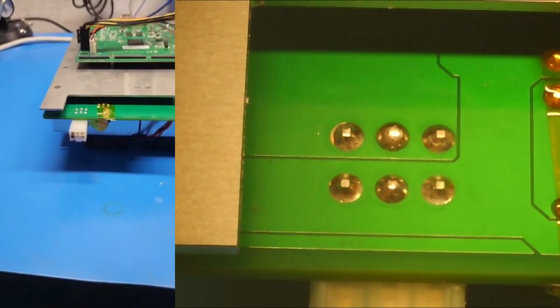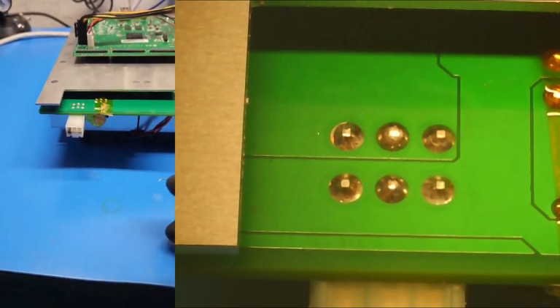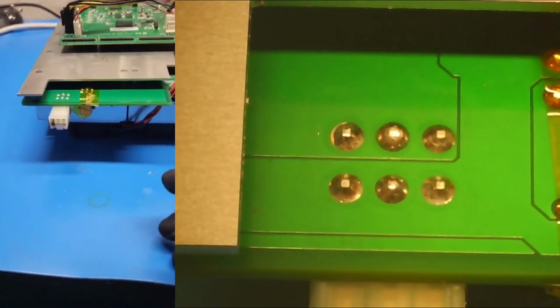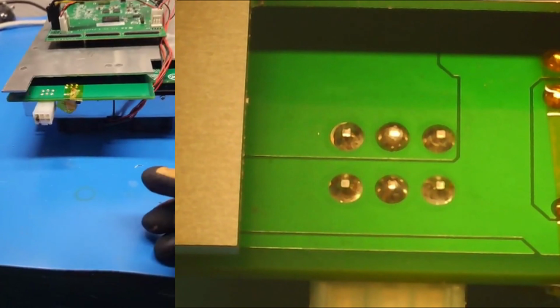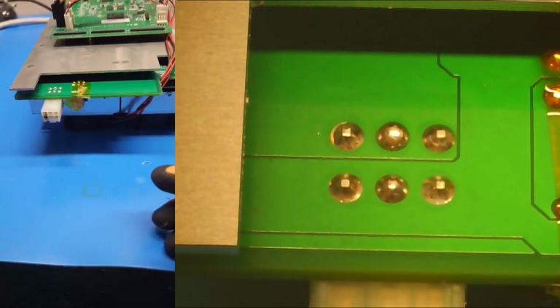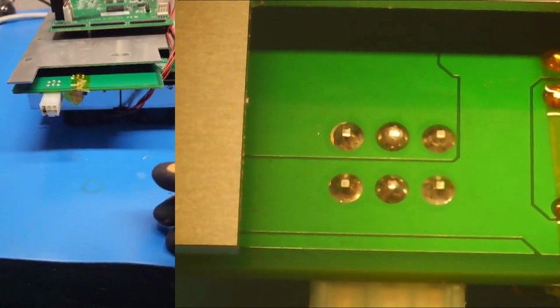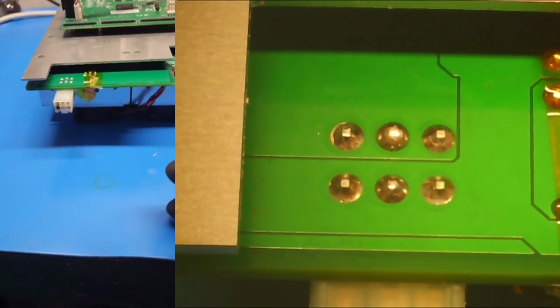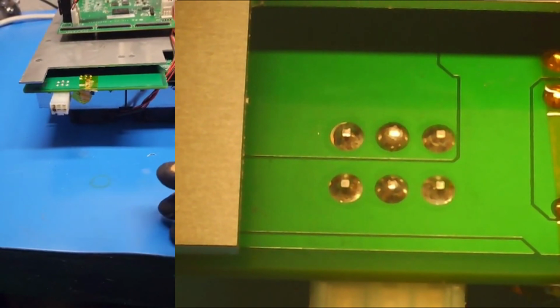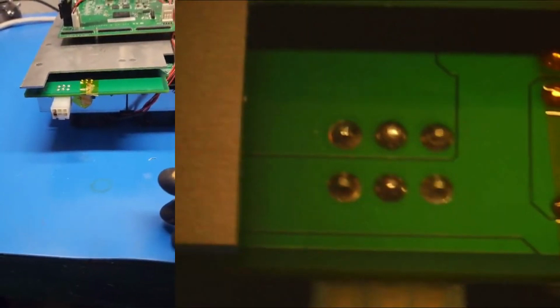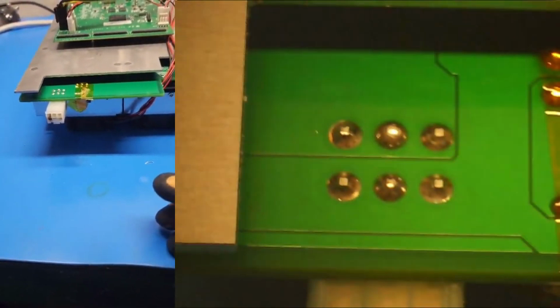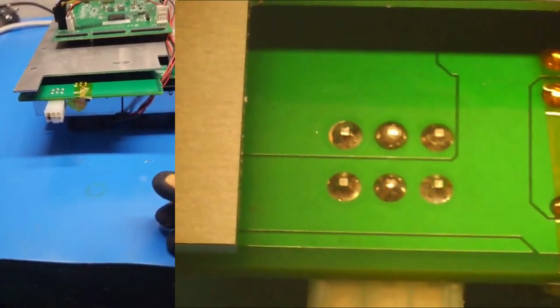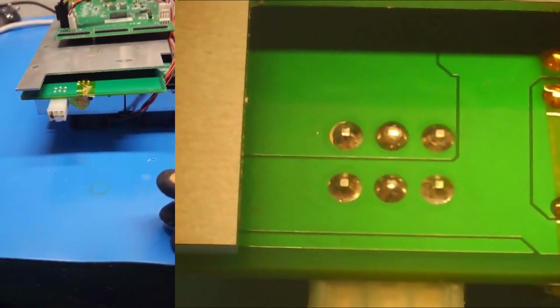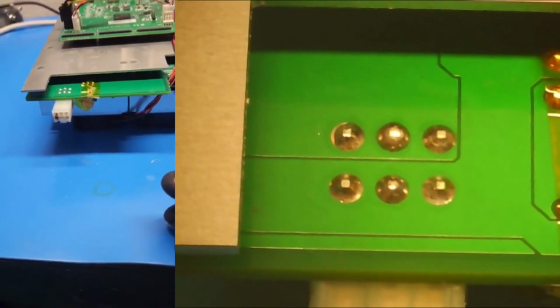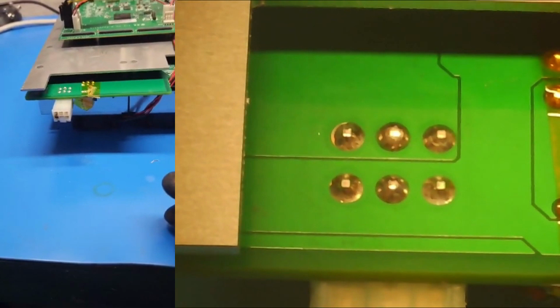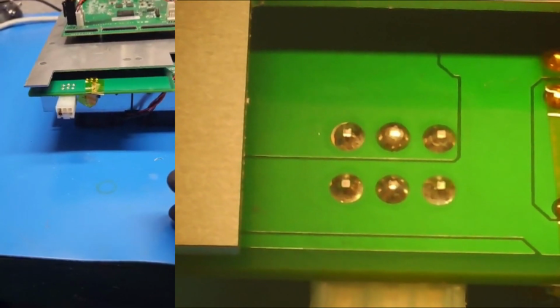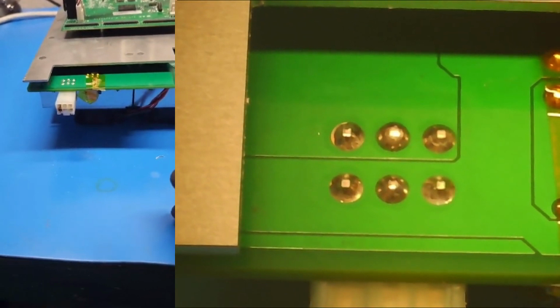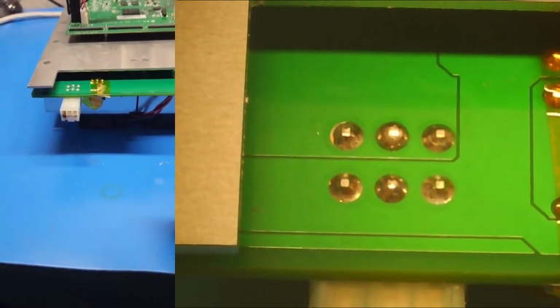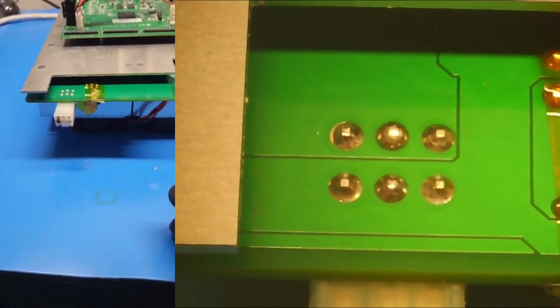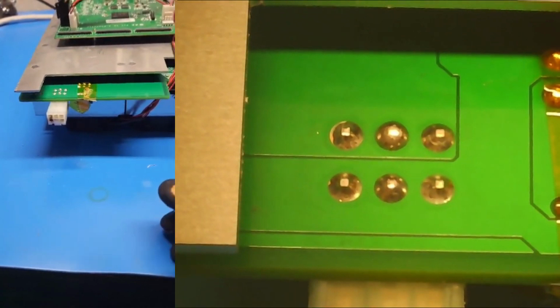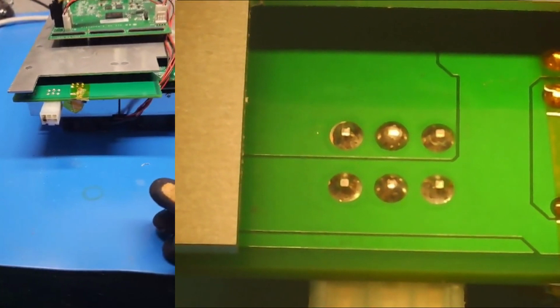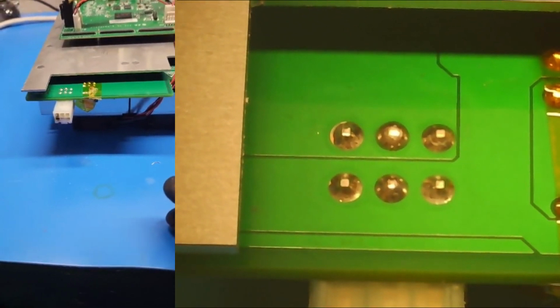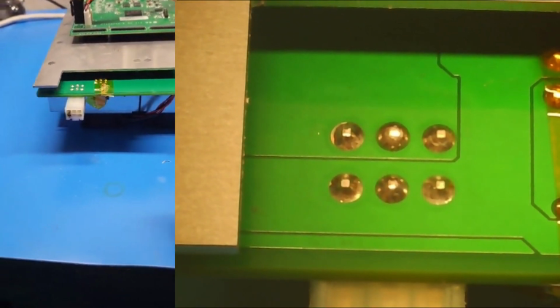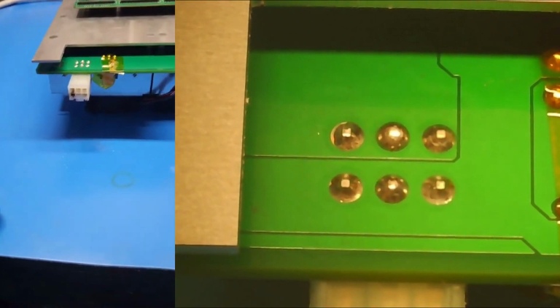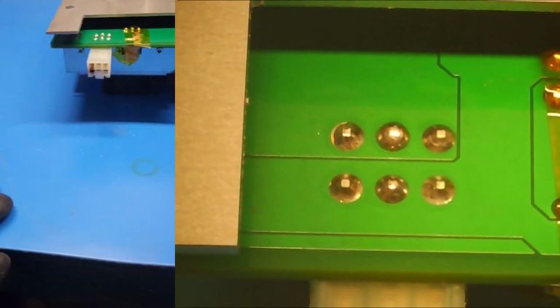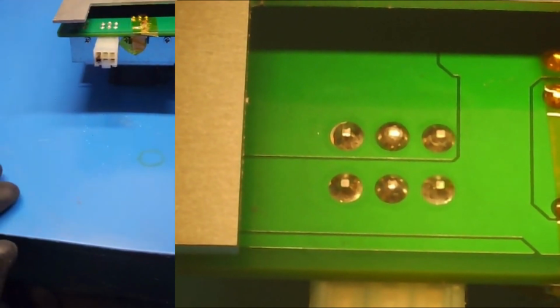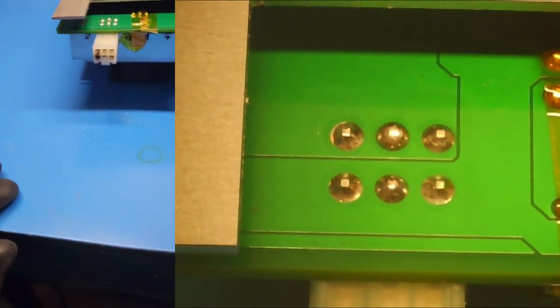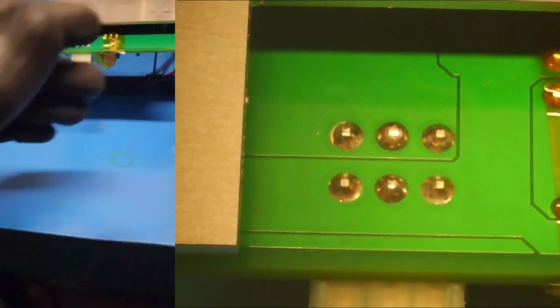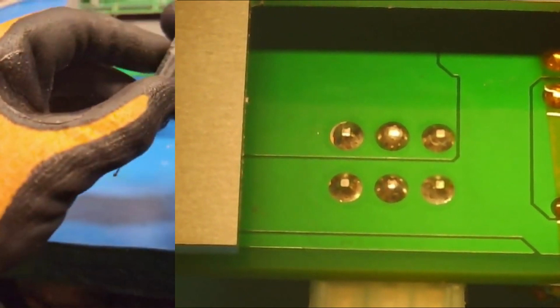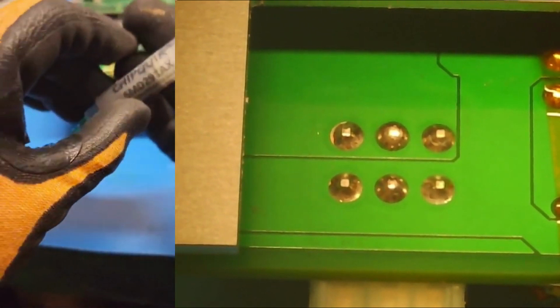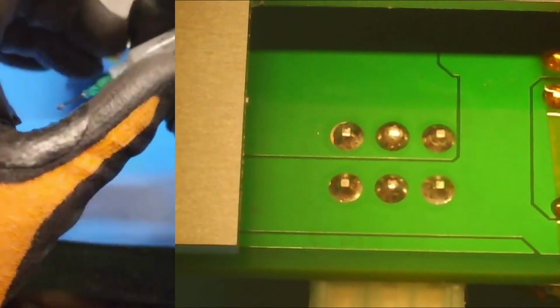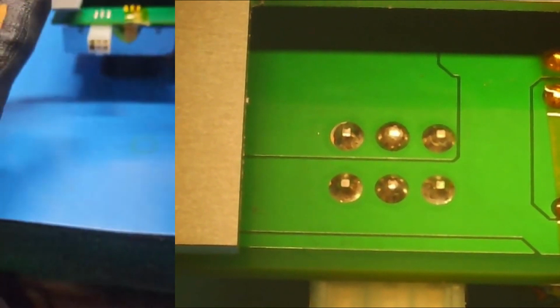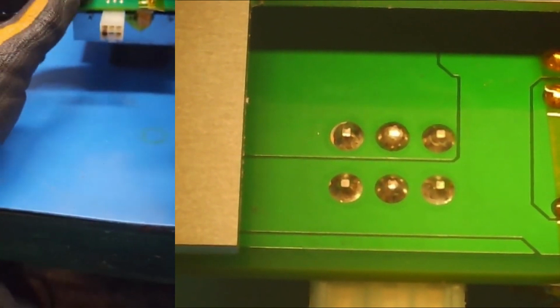All right, so first things first, I'm going to get the hot air gun going. Actually, I think I am going to apply some fresh solder paste just as a cautionary measure. I'll do that first.